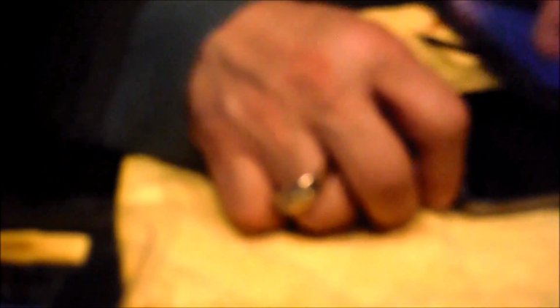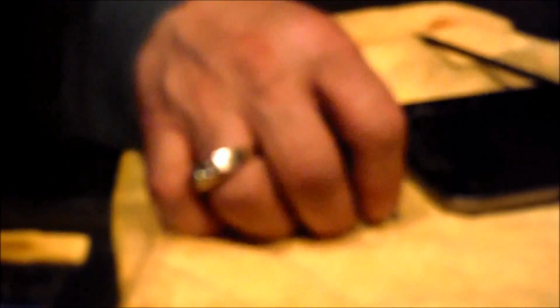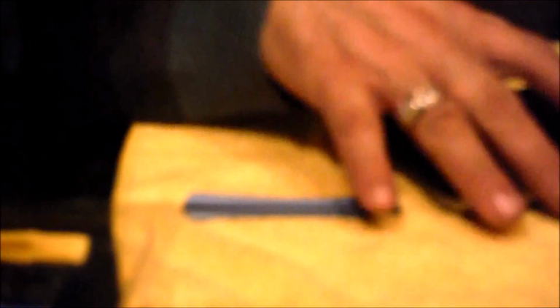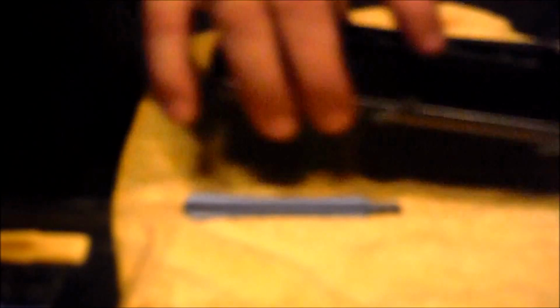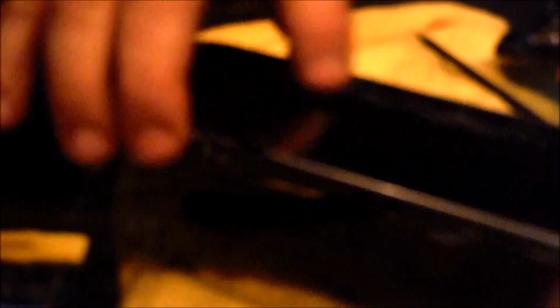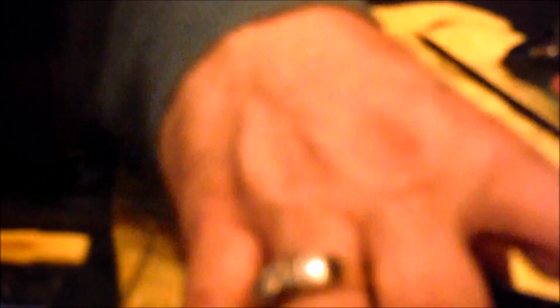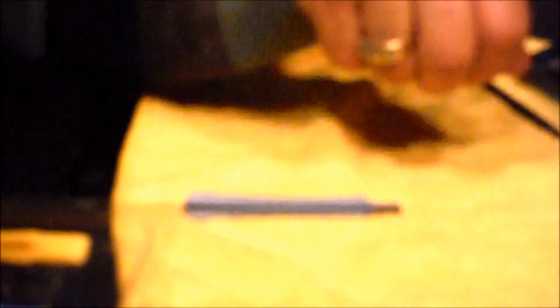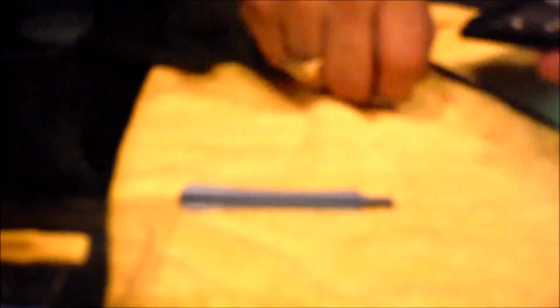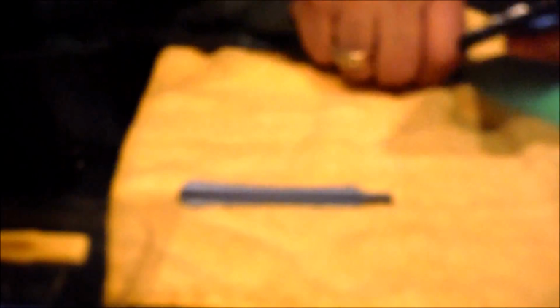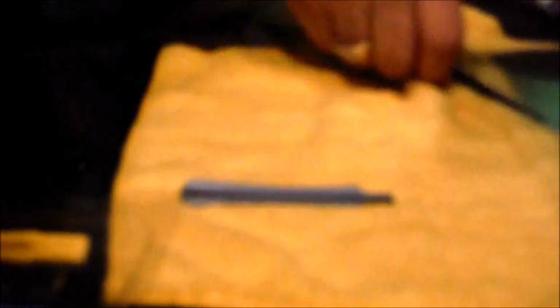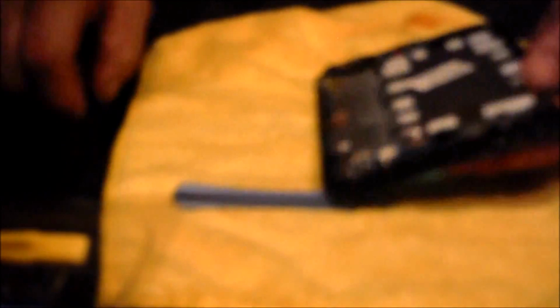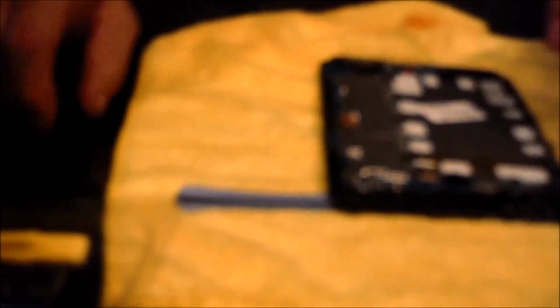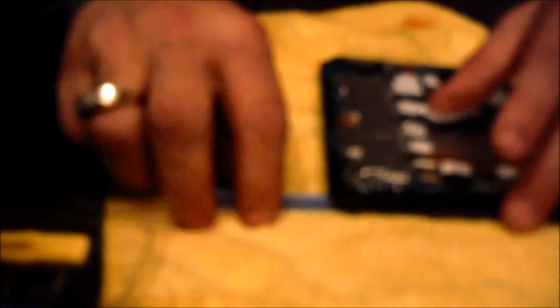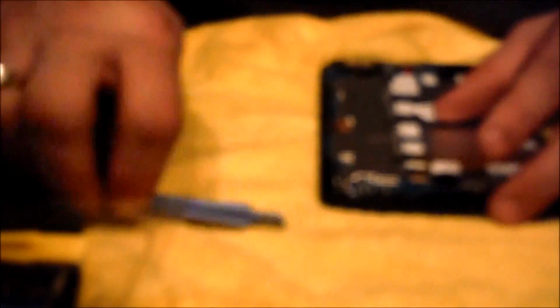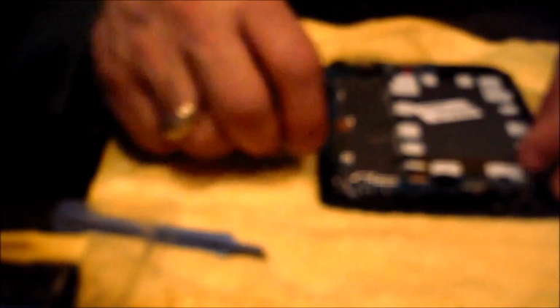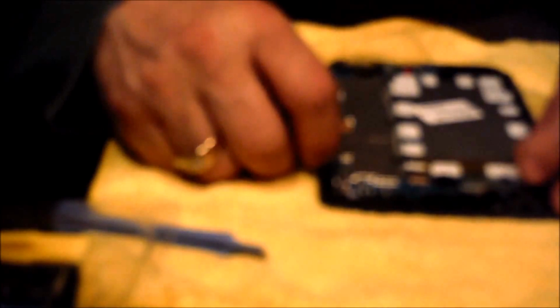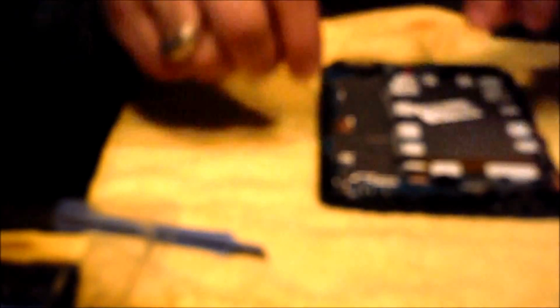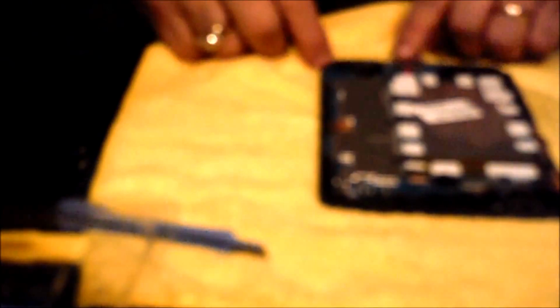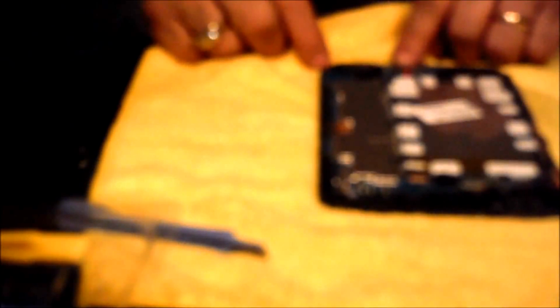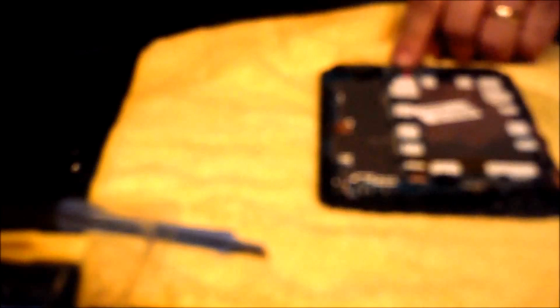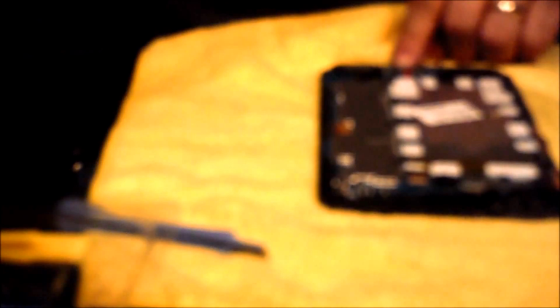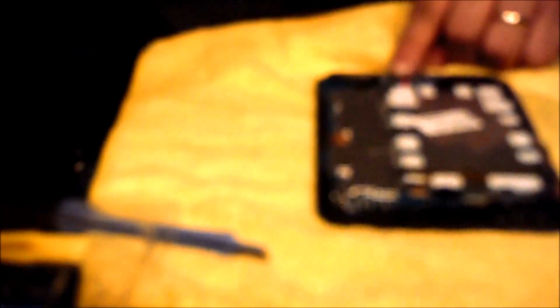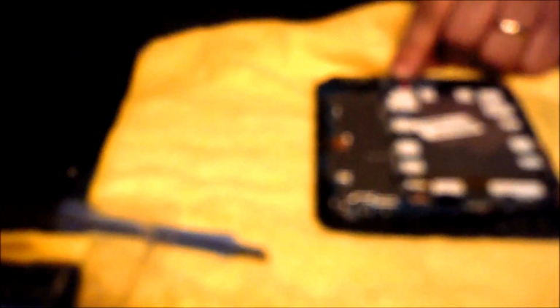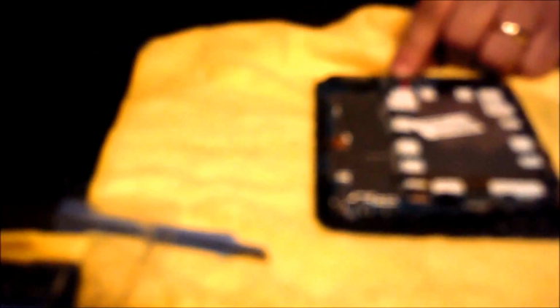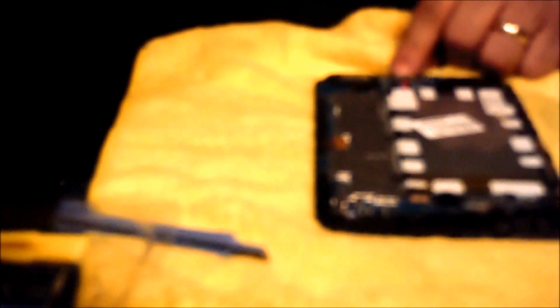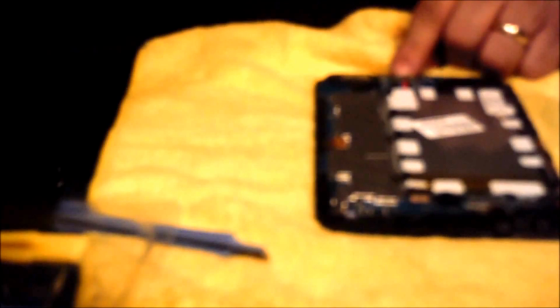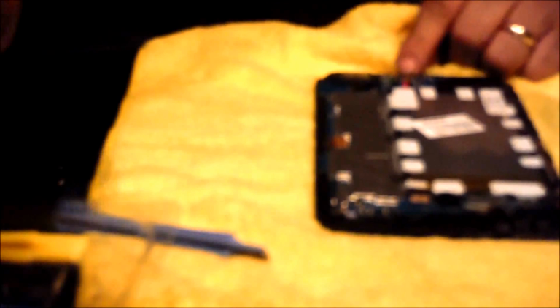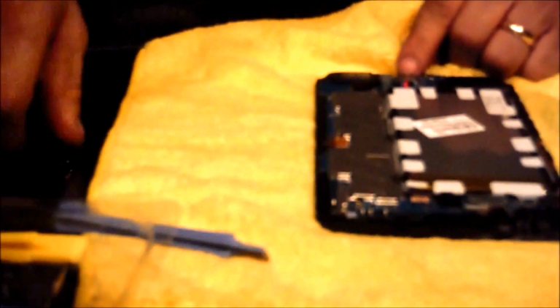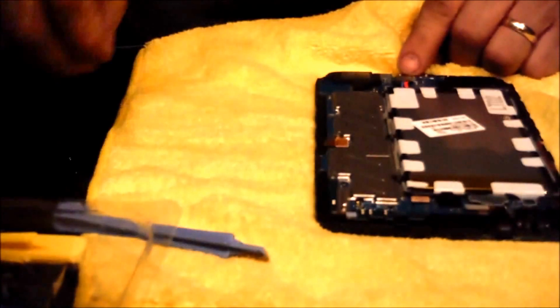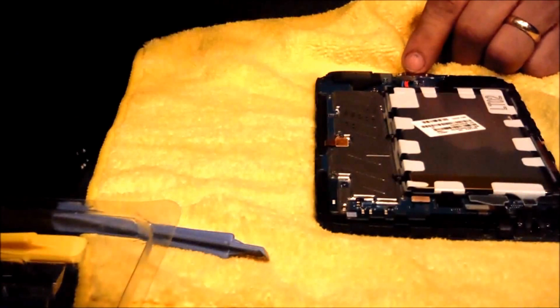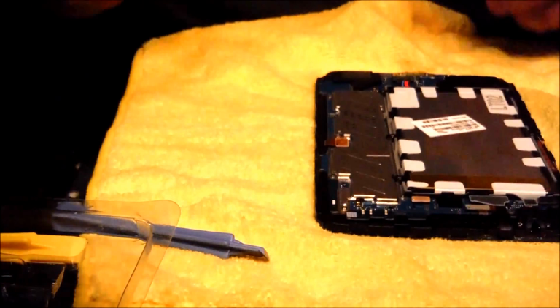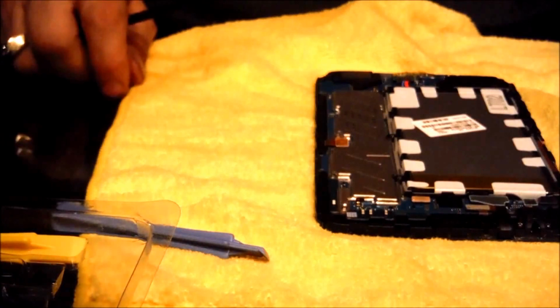Okay, the cover's off. First thing you do next, we need to take this battery out. You want to unhook the battery here, but you want to be really careful. I'm going to use something very gentle to pry with.